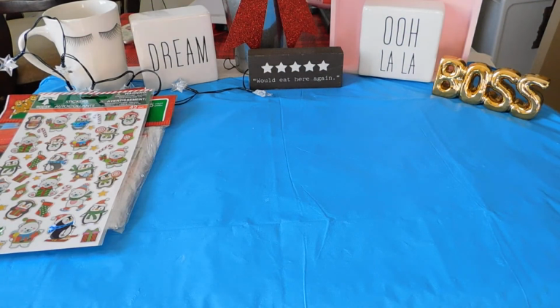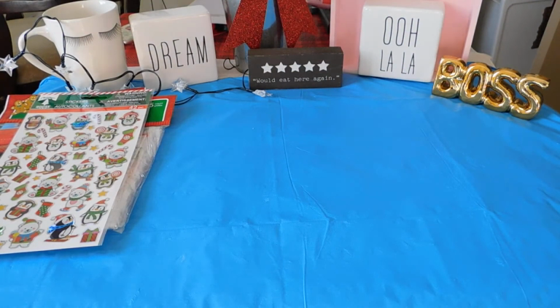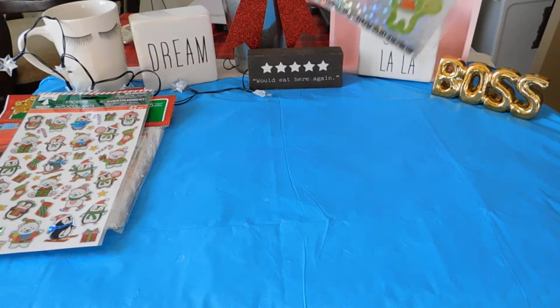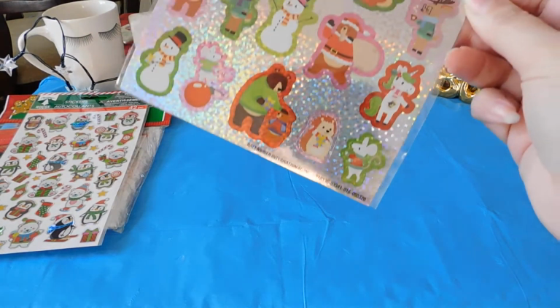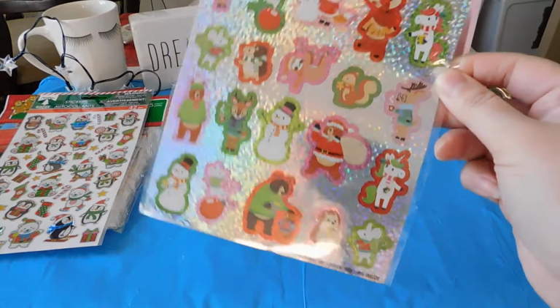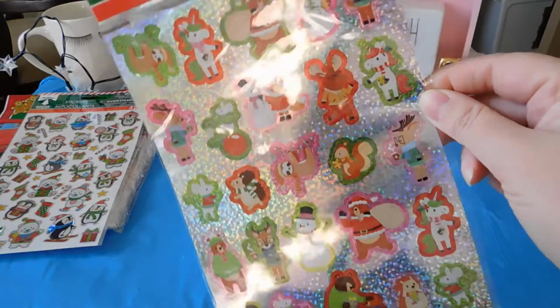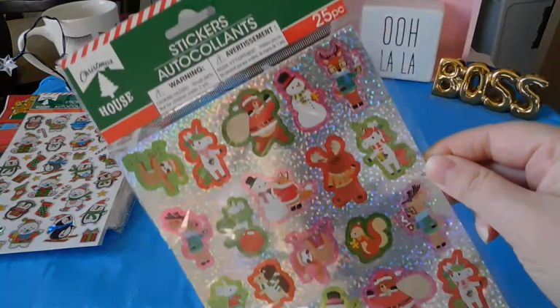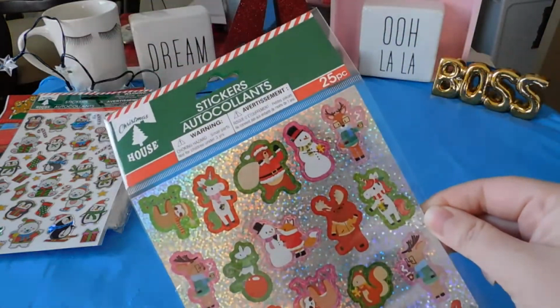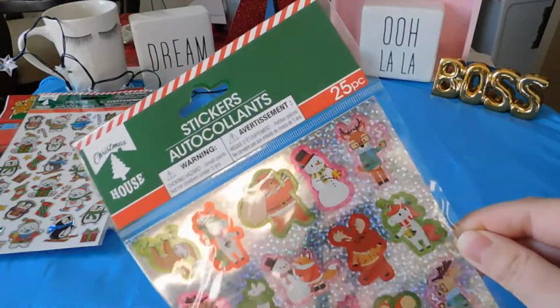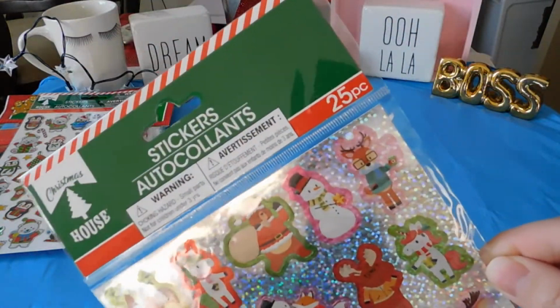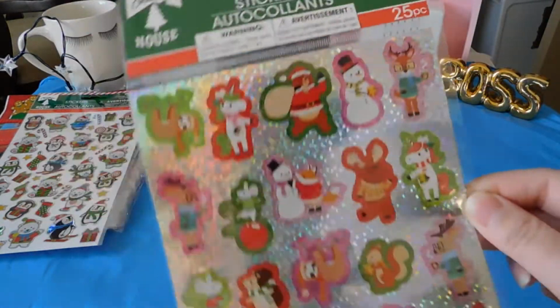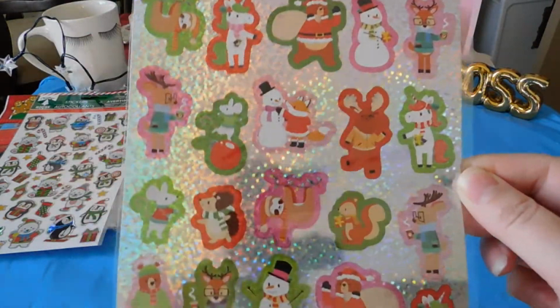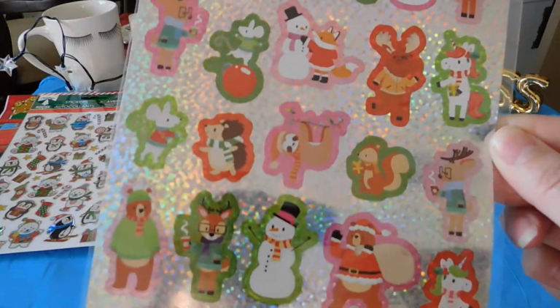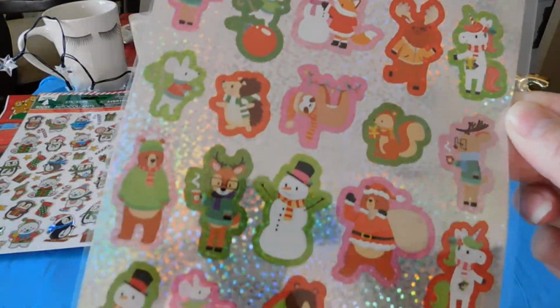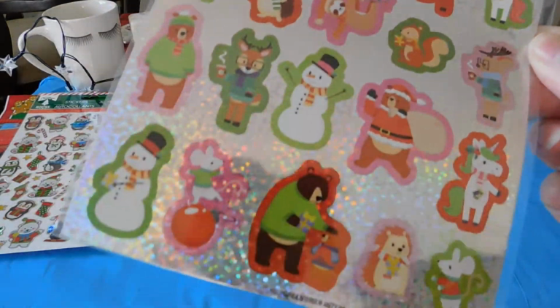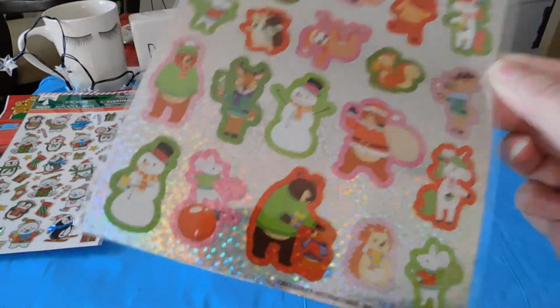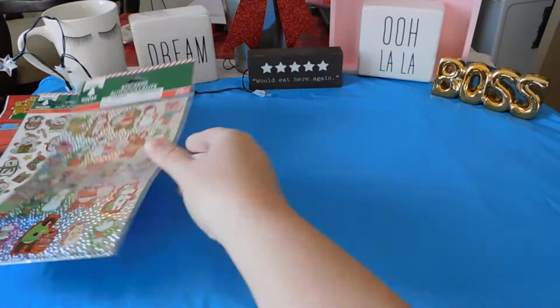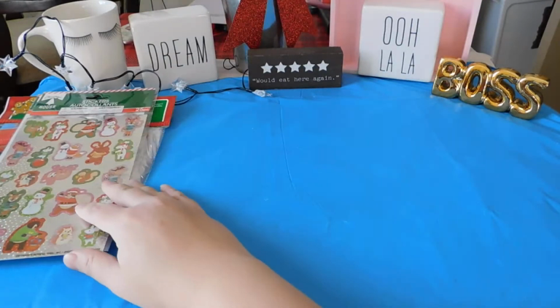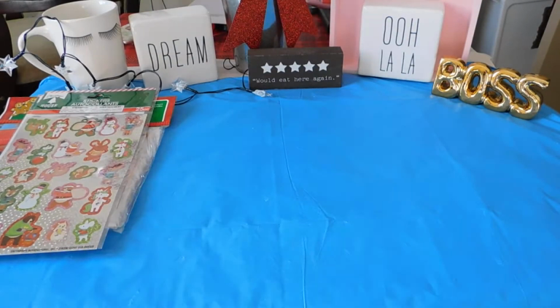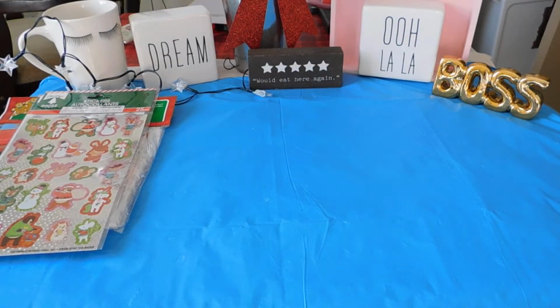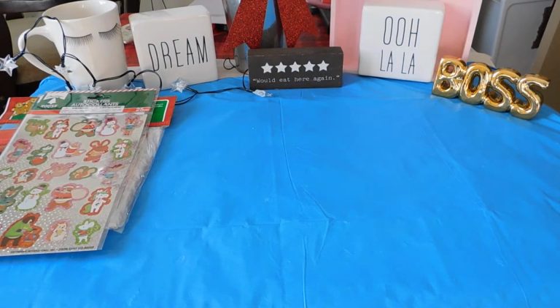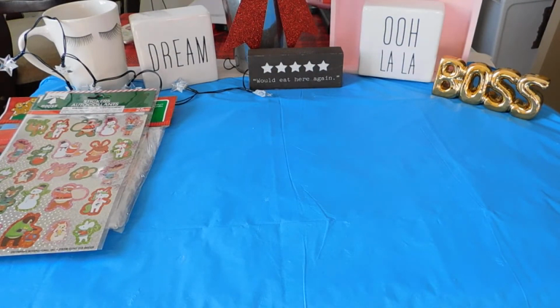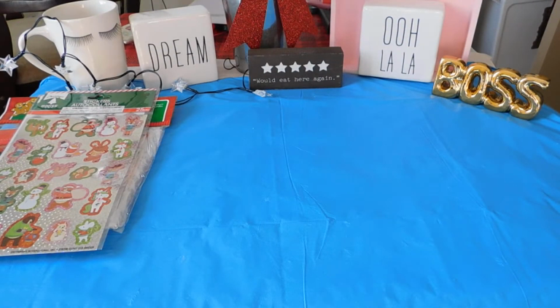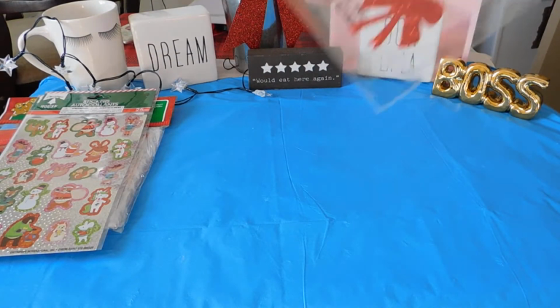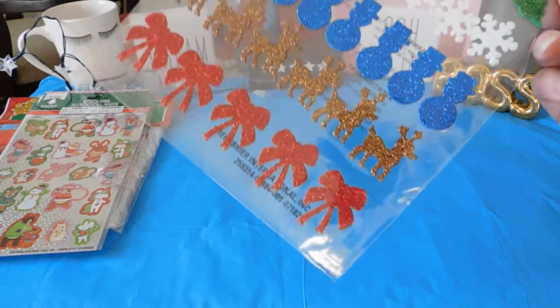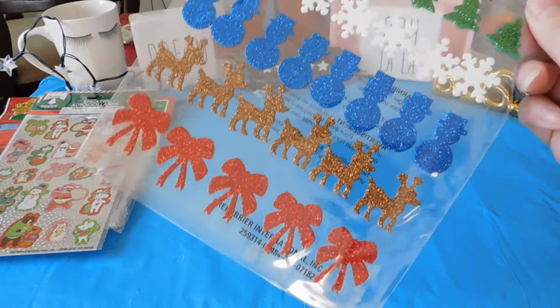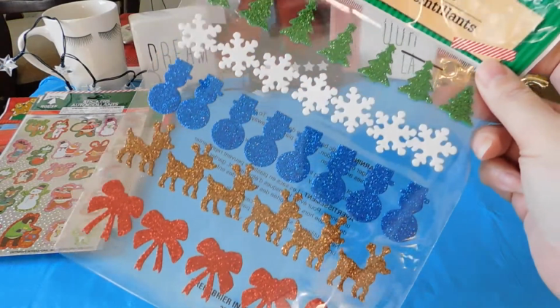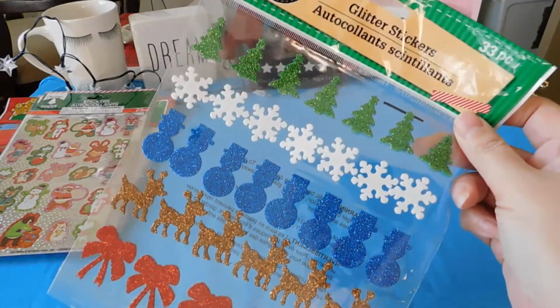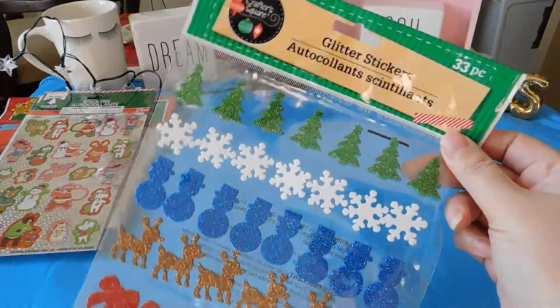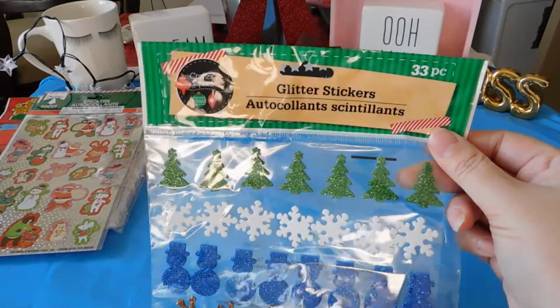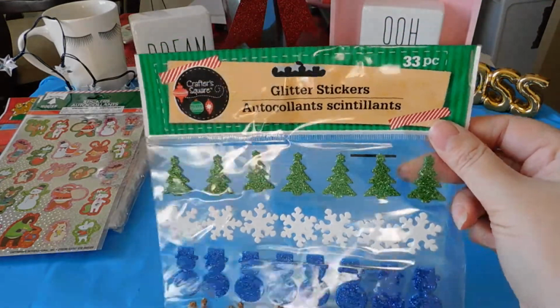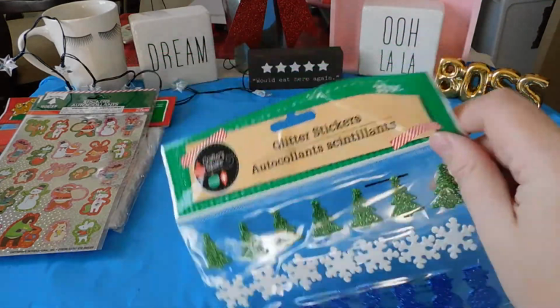I have these ones, 25 piece. I have these glitter stickers, 33 piece.